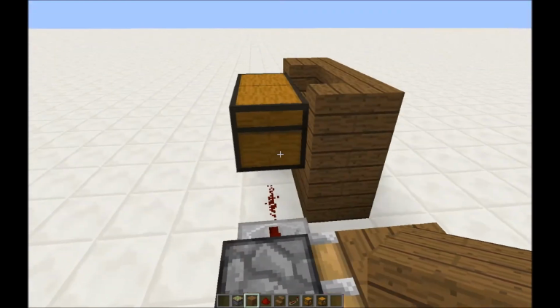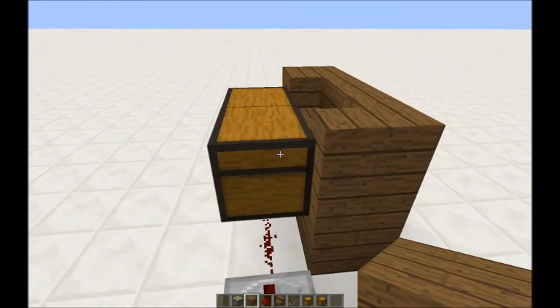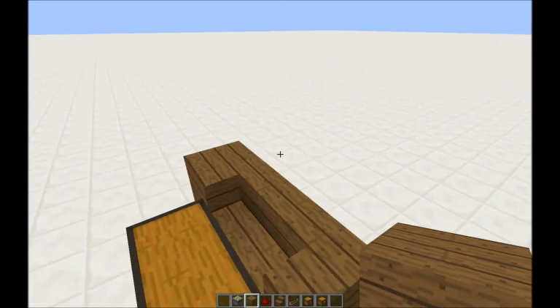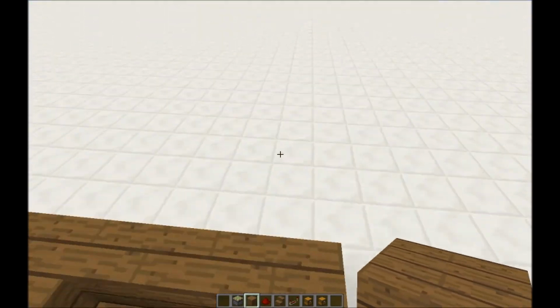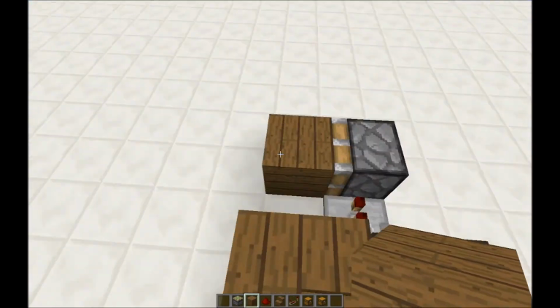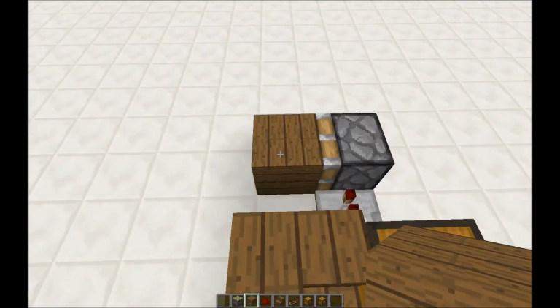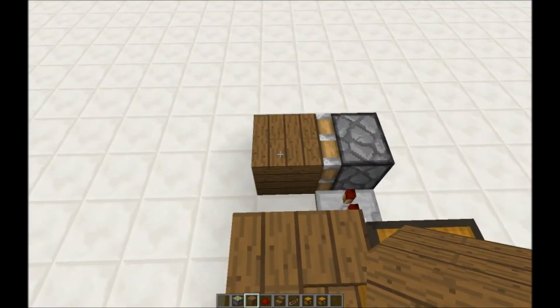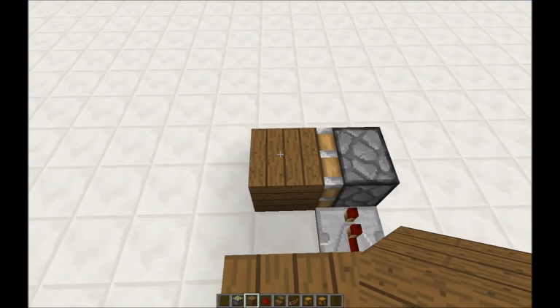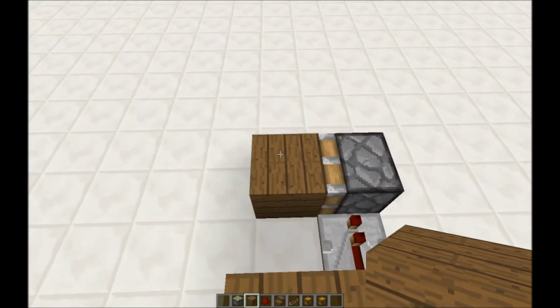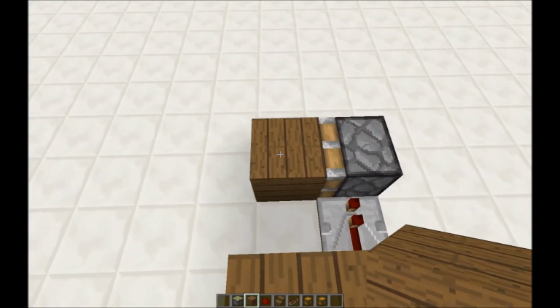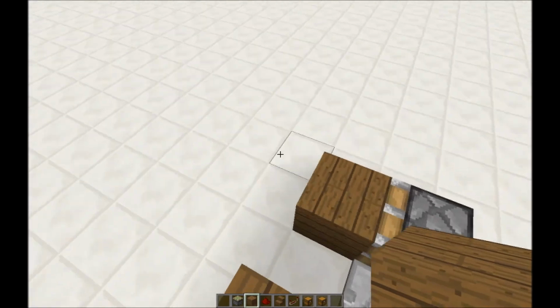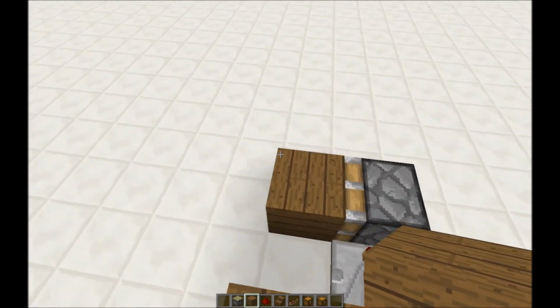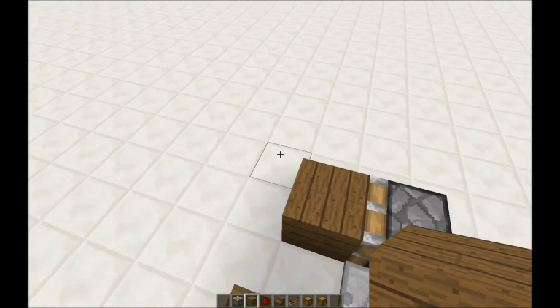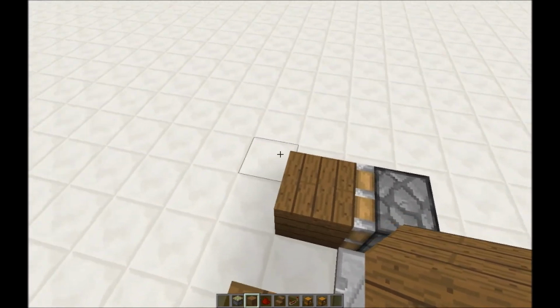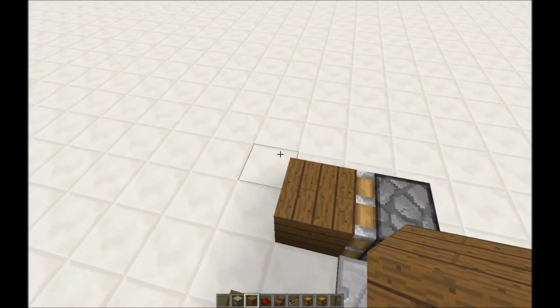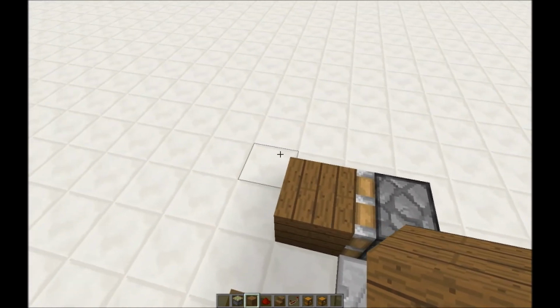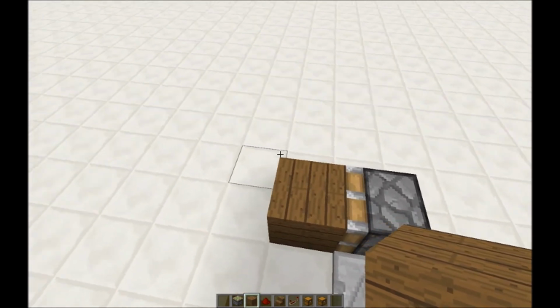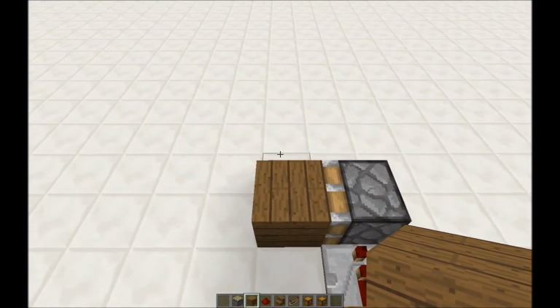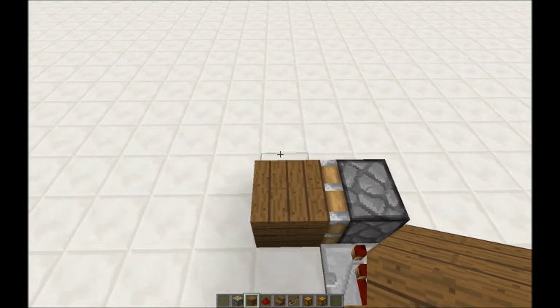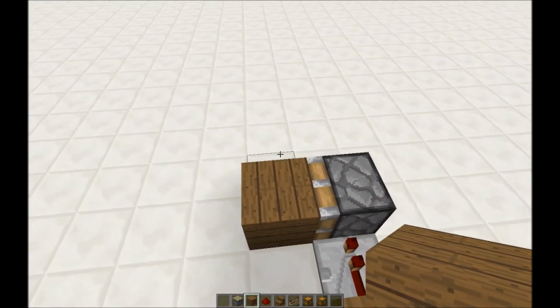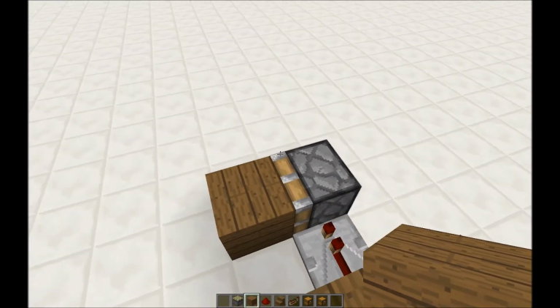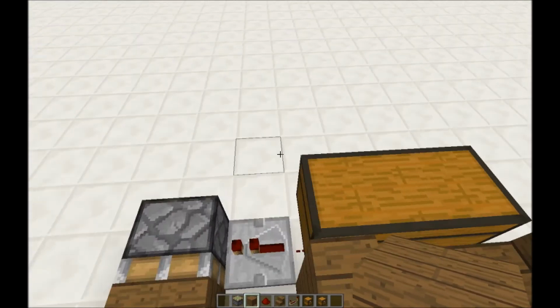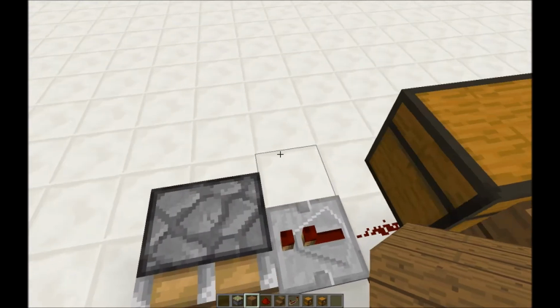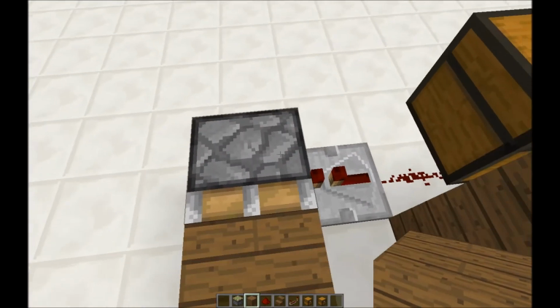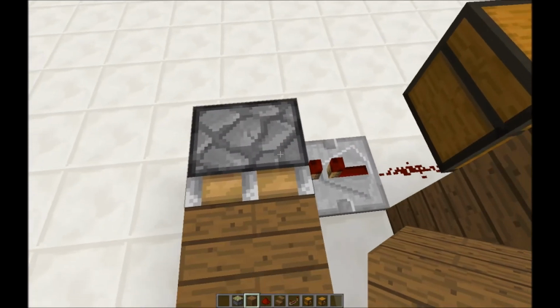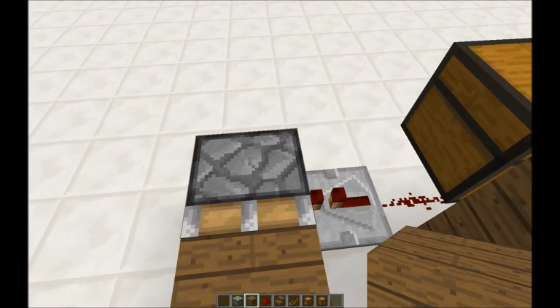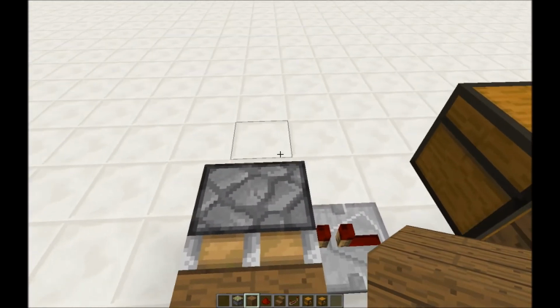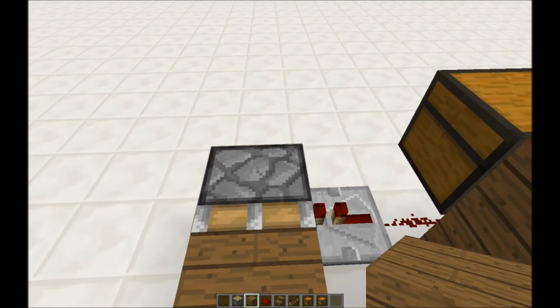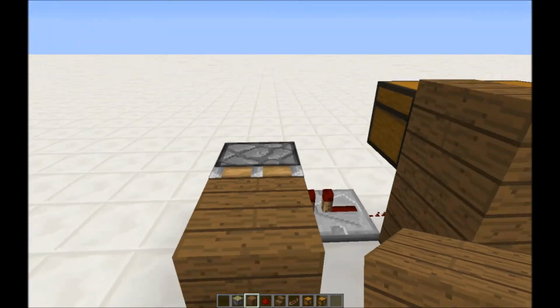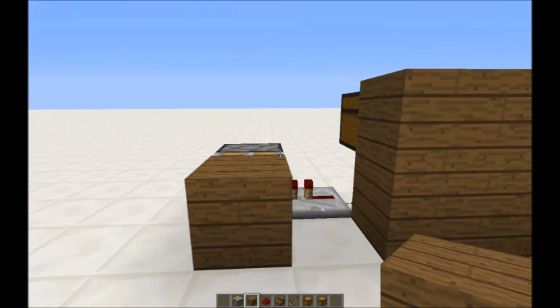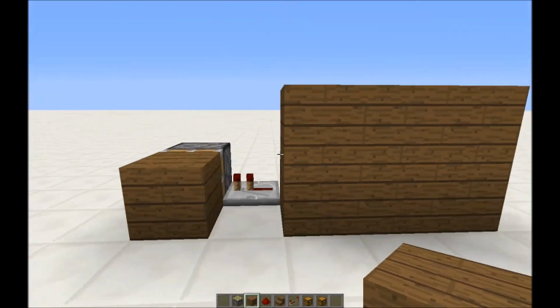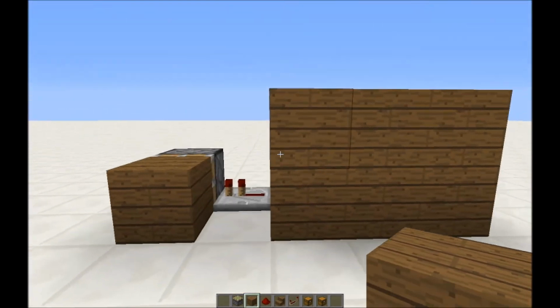I then linked that to a spiral staircase going down into a little area. I'll link the spiral staircase tutorial in the description.